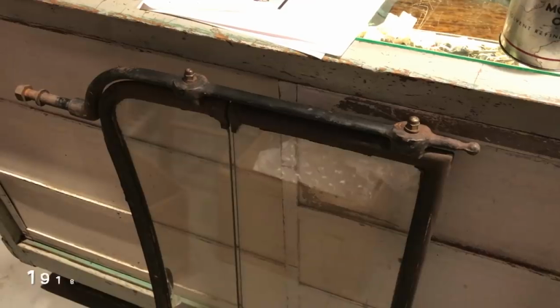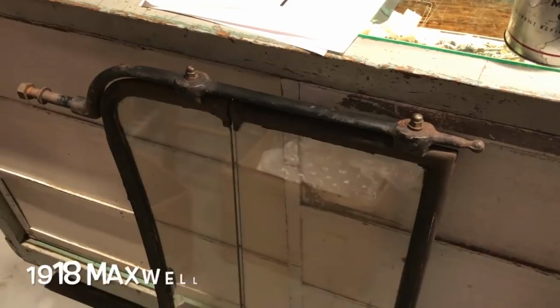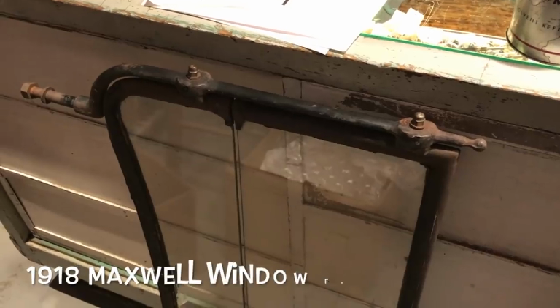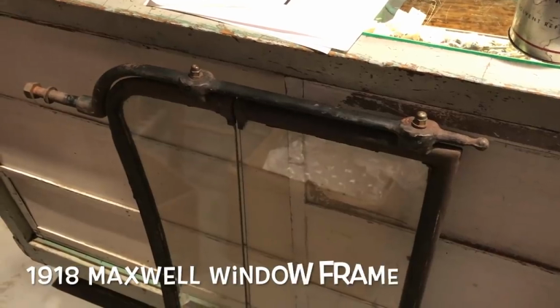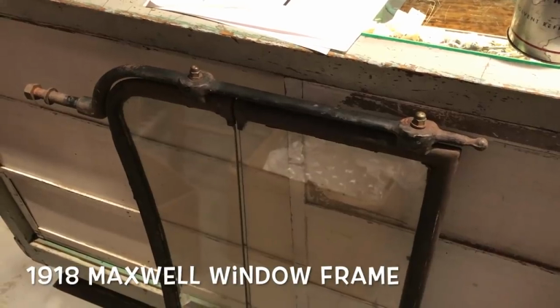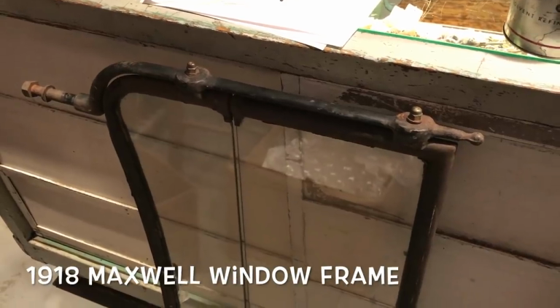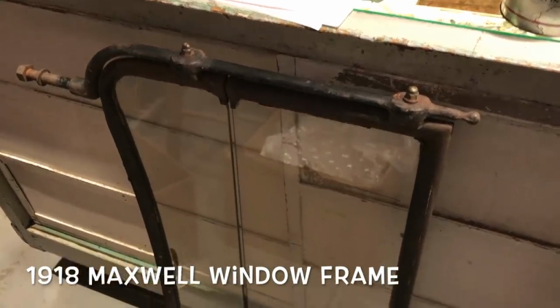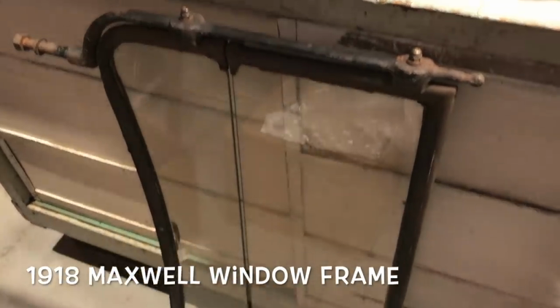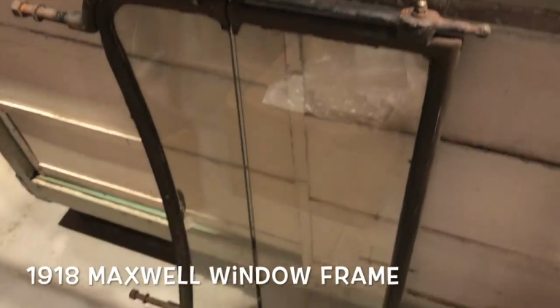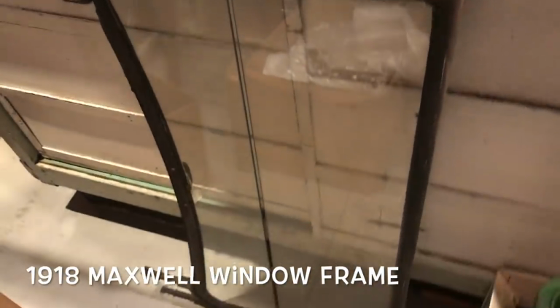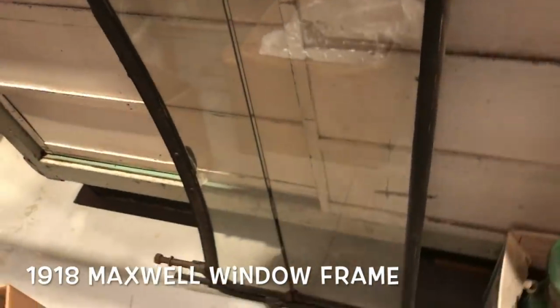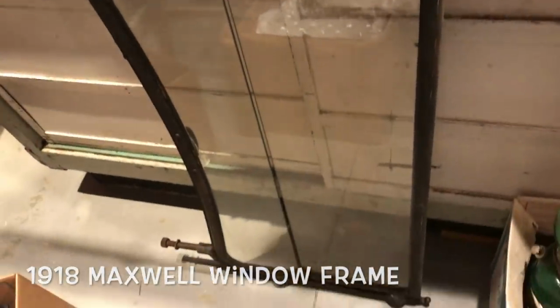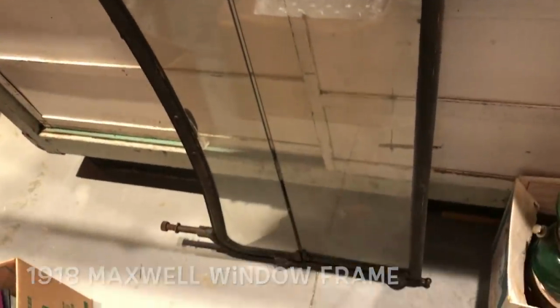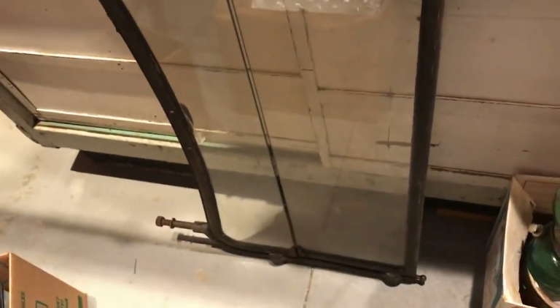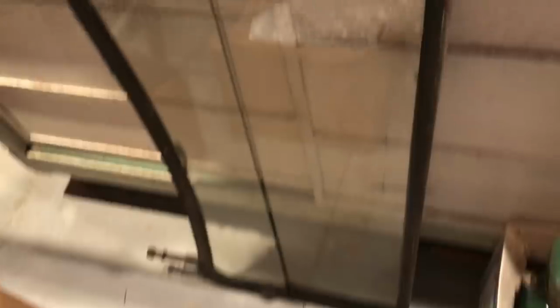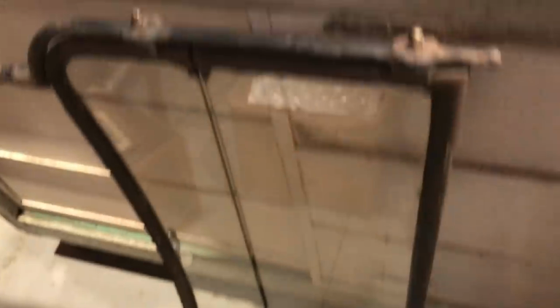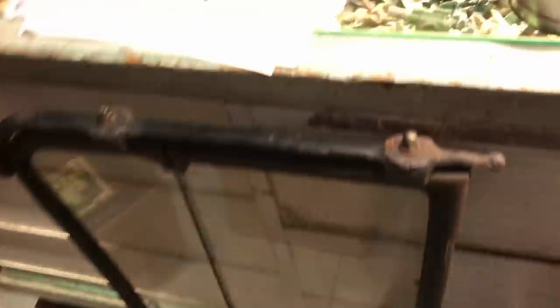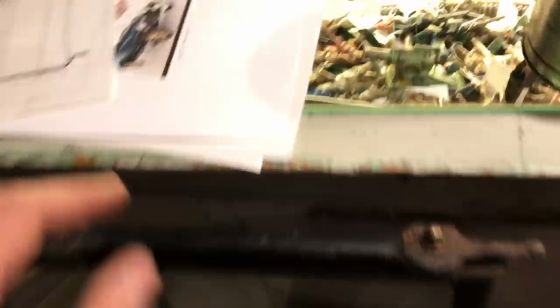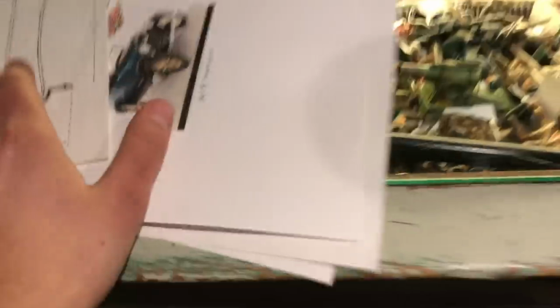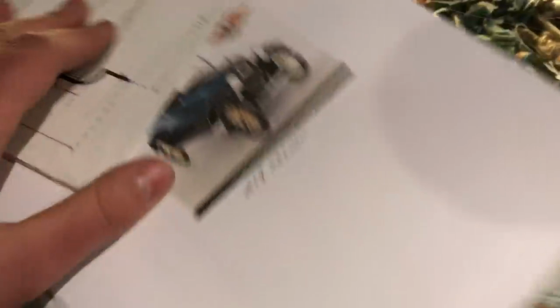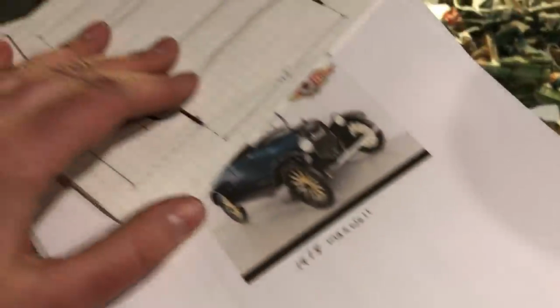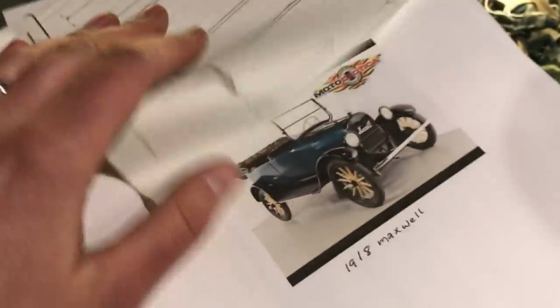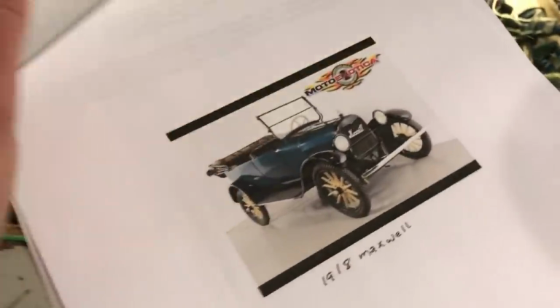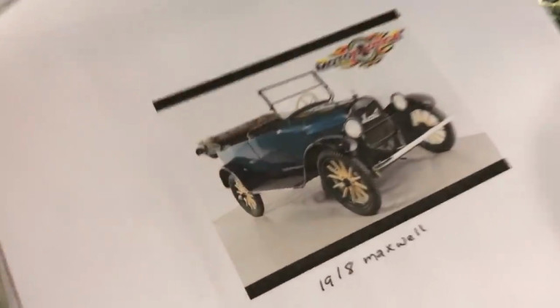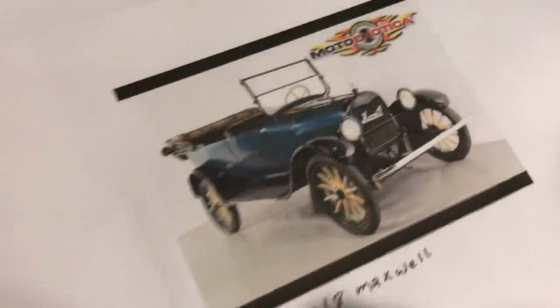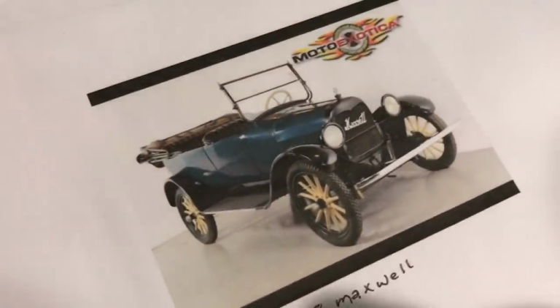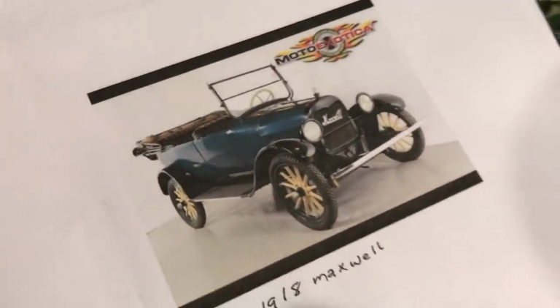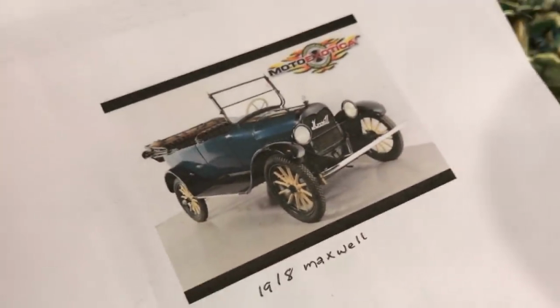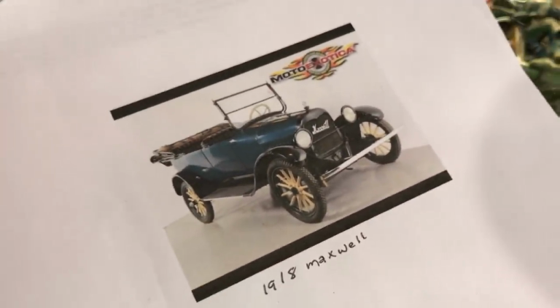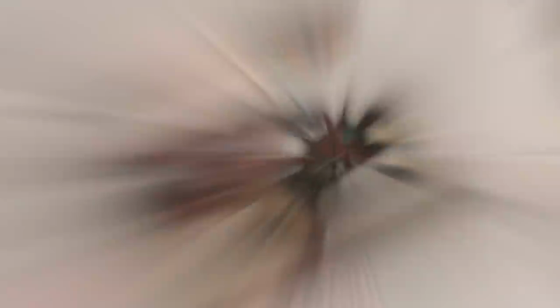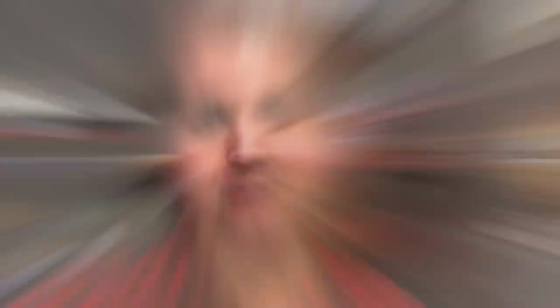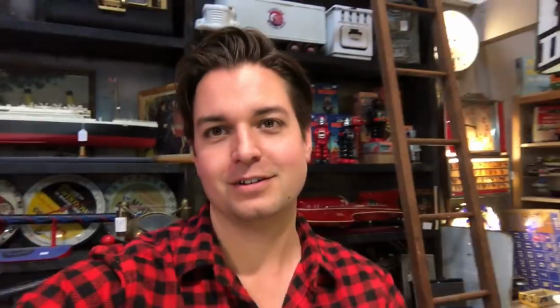Another unusual find today was this window frame from a 1918 Maxwell. It's going to be hard to find a guy who's got that car, but if you need one, I've got one, so give me a call.